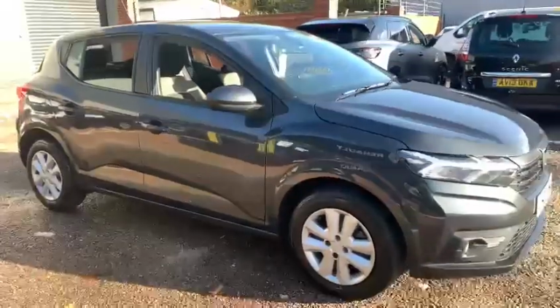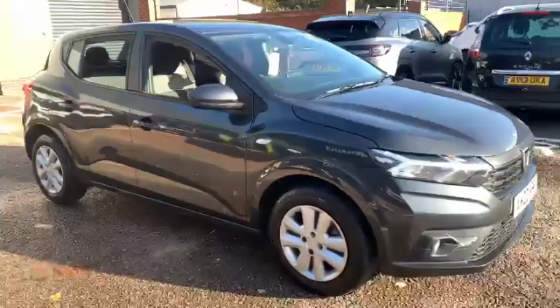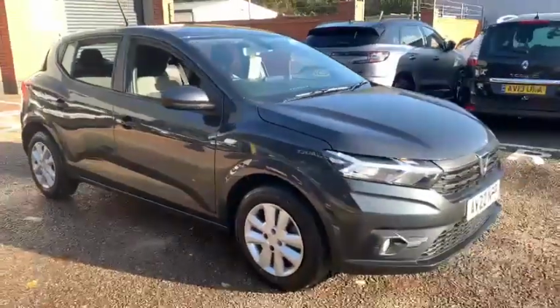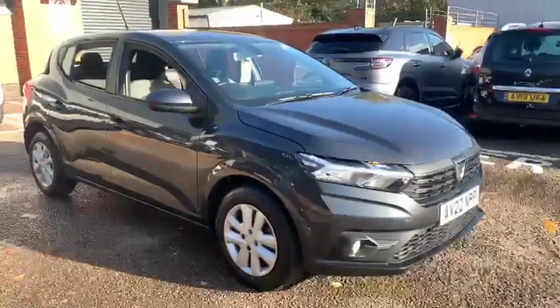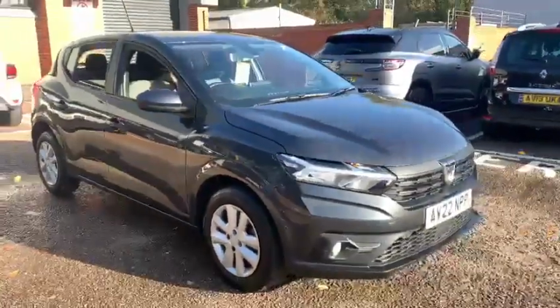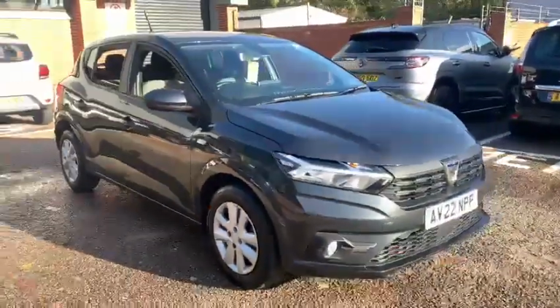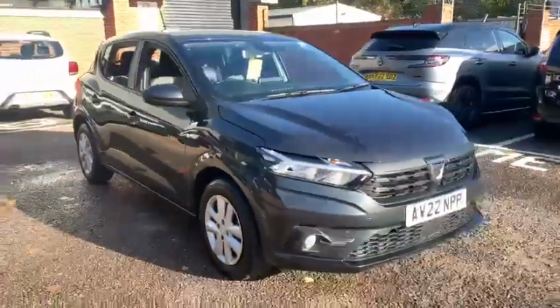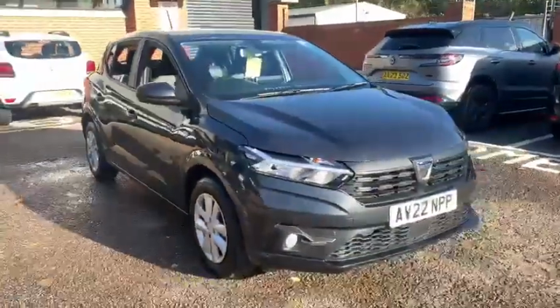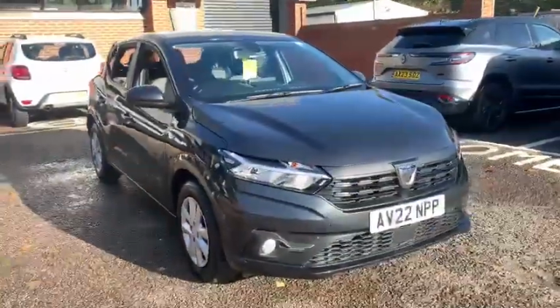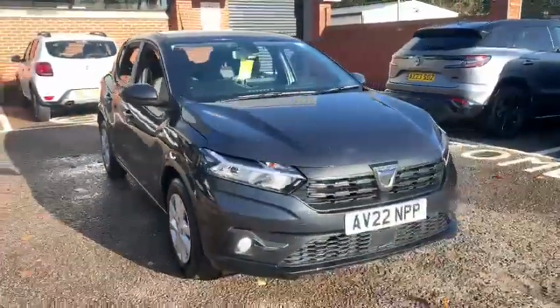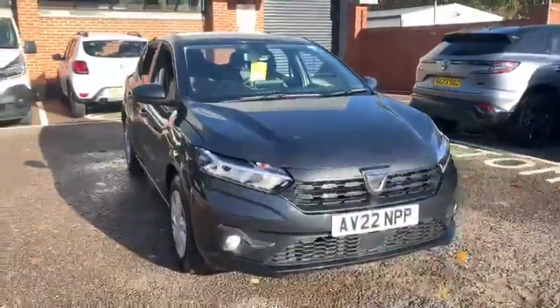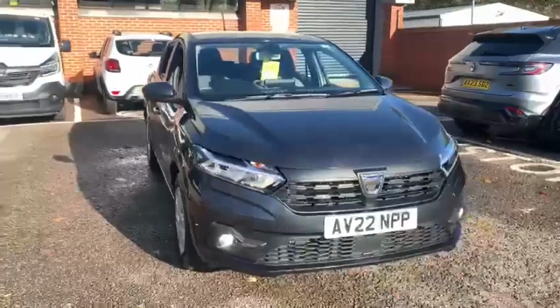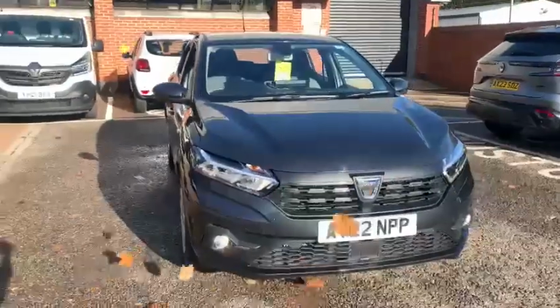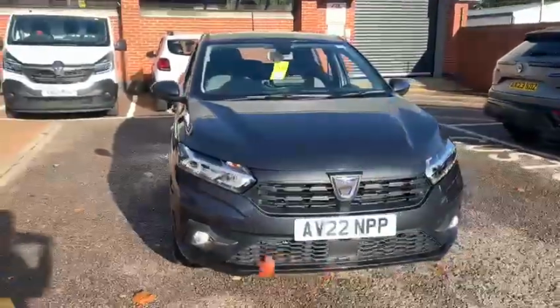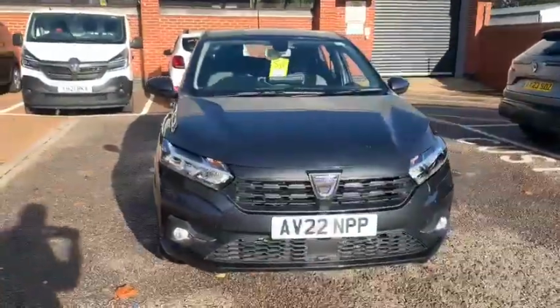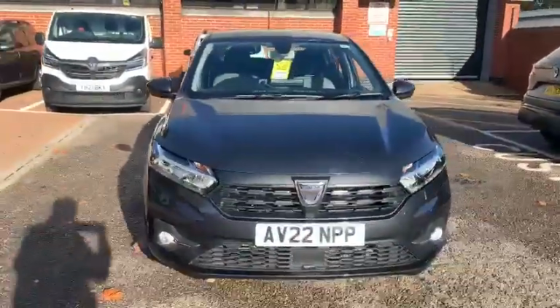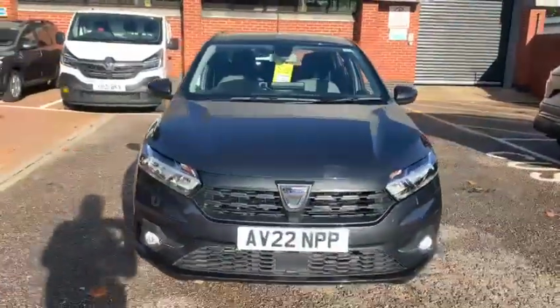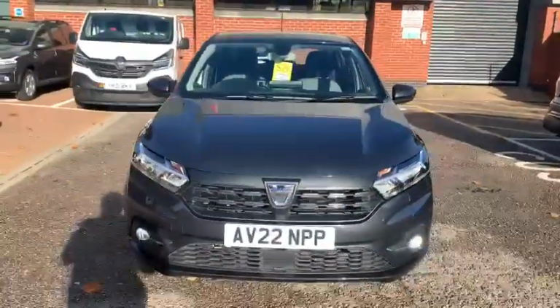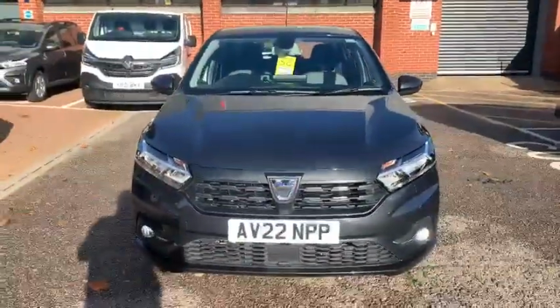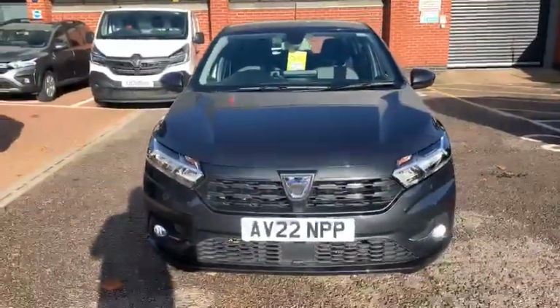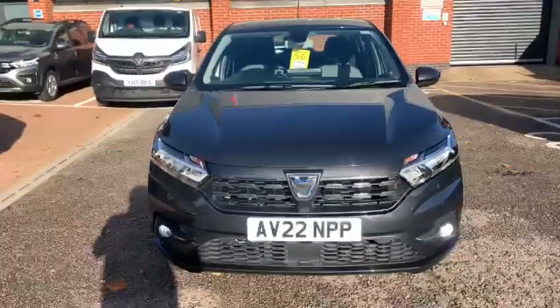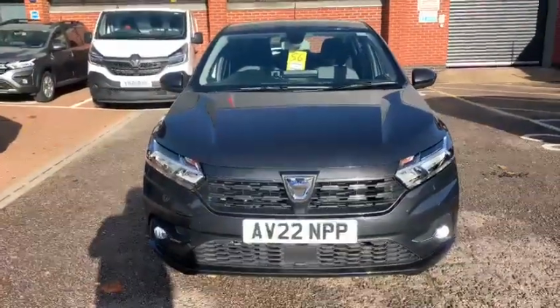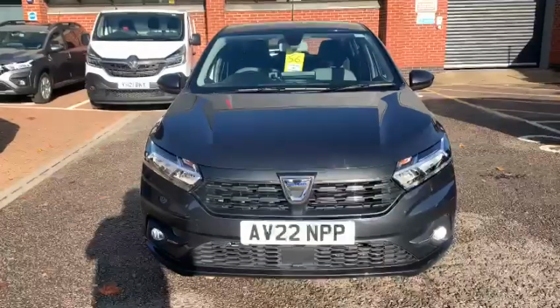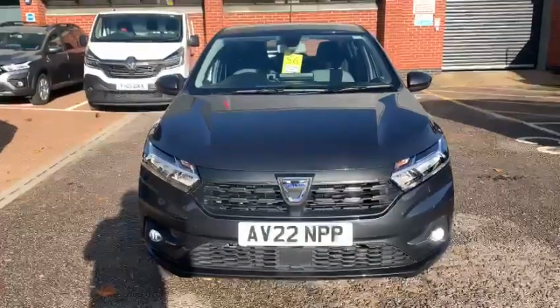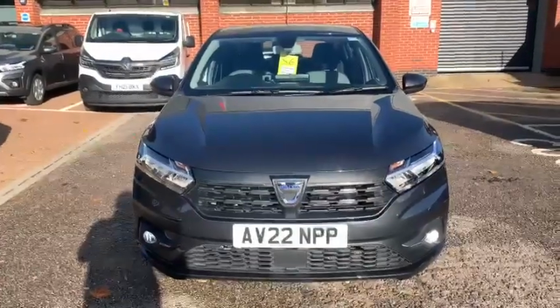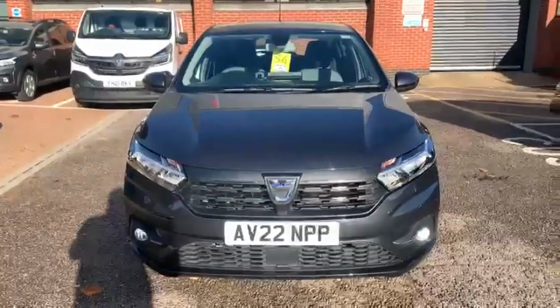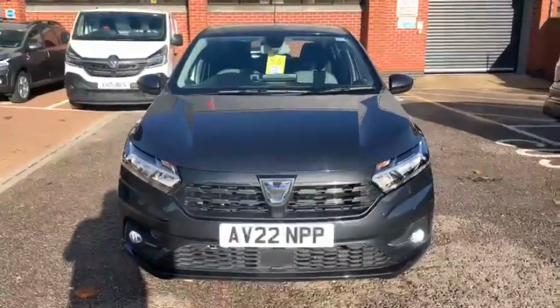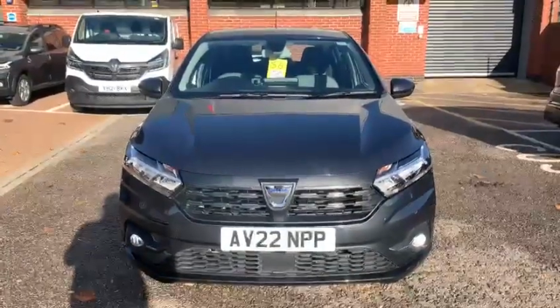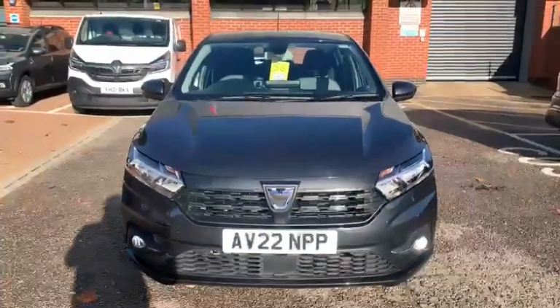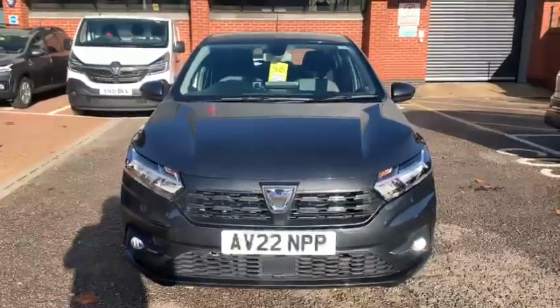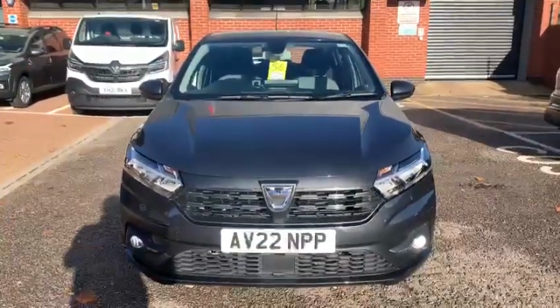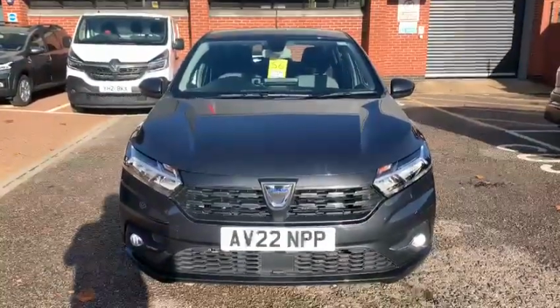If you'd like more information on the vehicle or to arrange a test drive appointment, please do contact us here at Goddard Road East Ipswich and we'd be more than happy to assist you further. Thank you very much and bye for now.